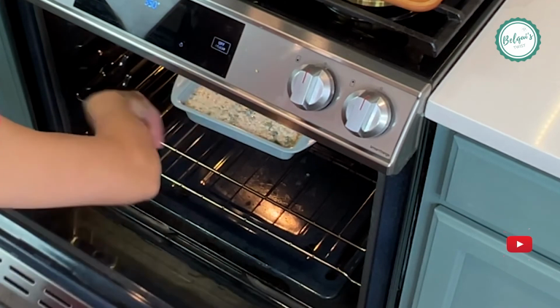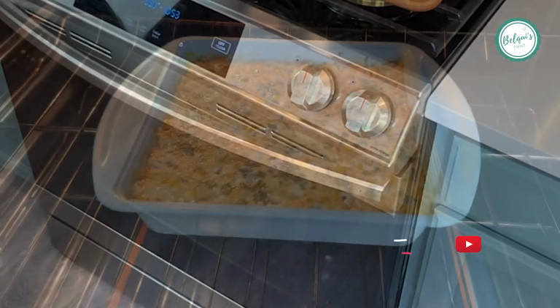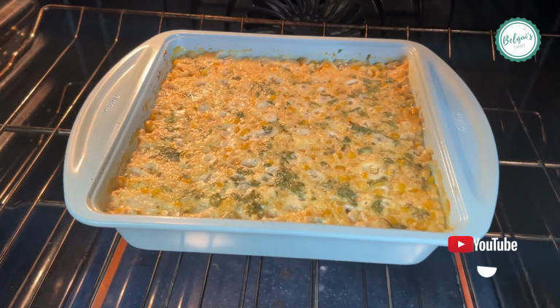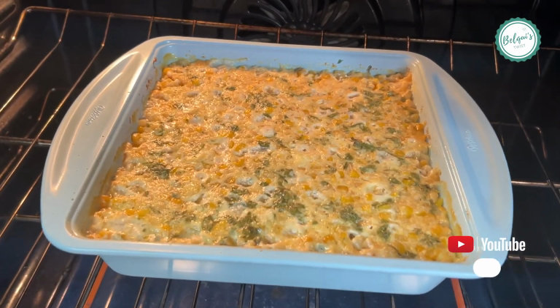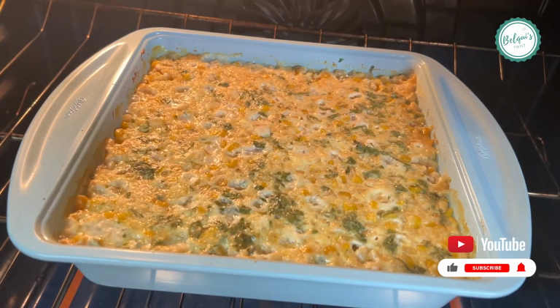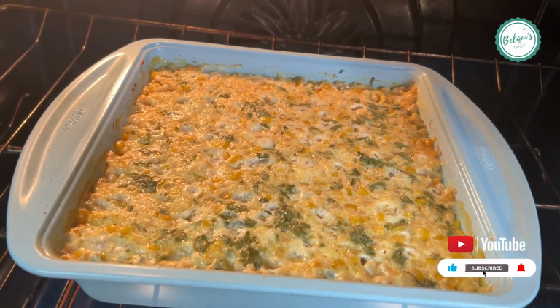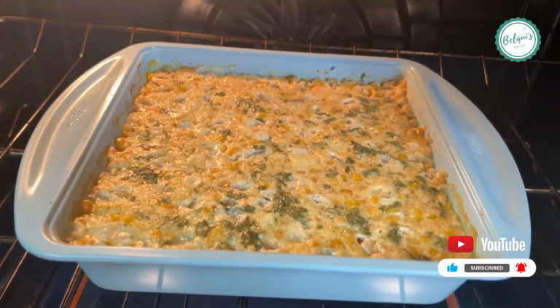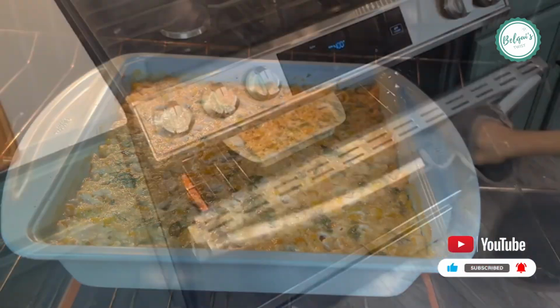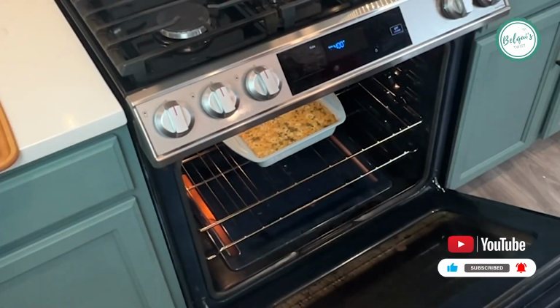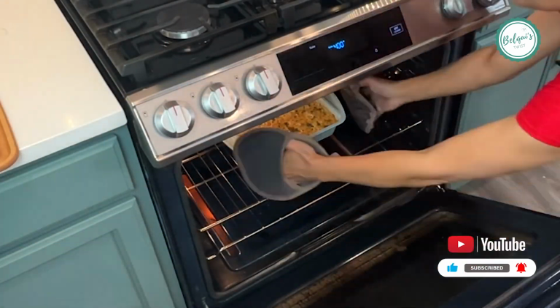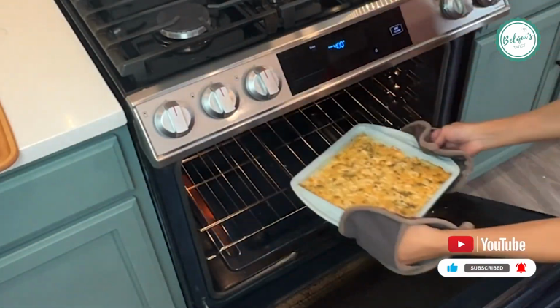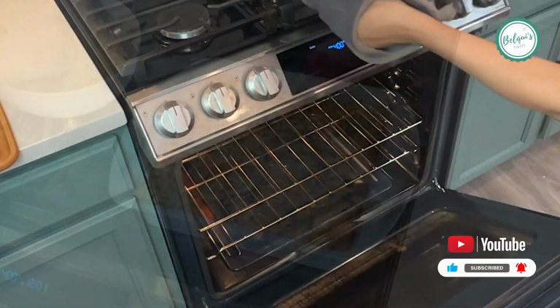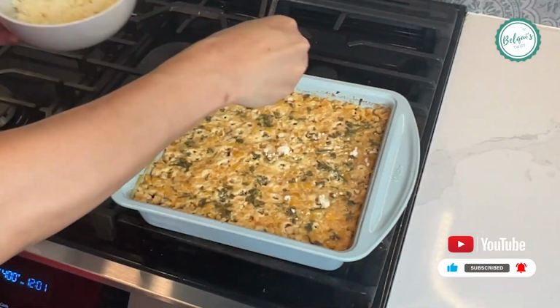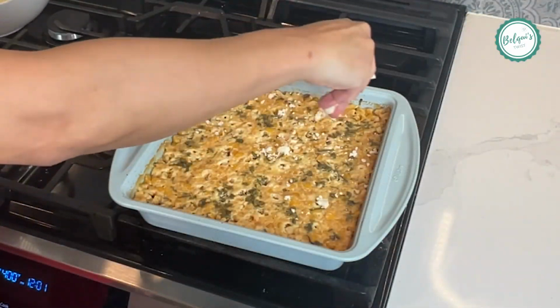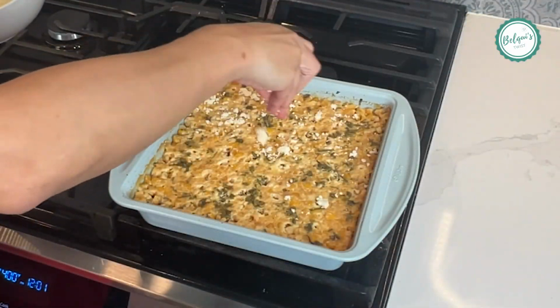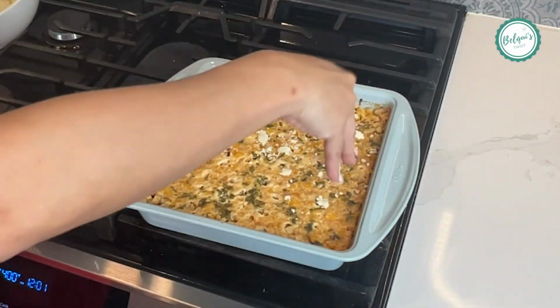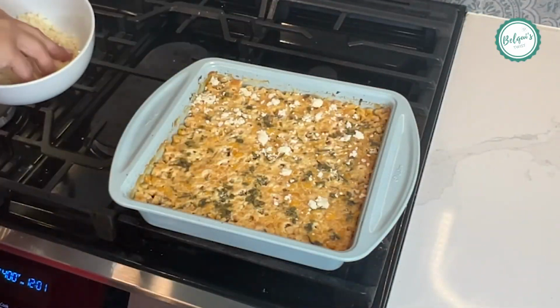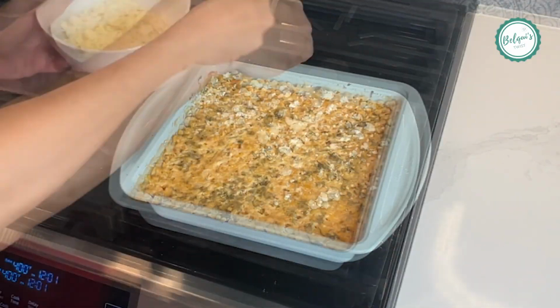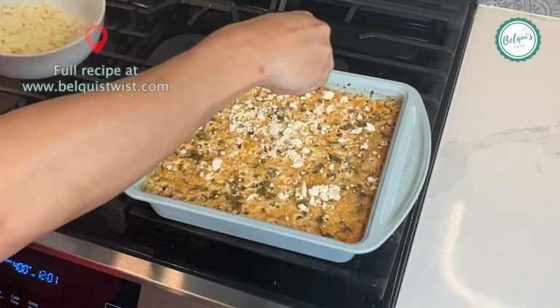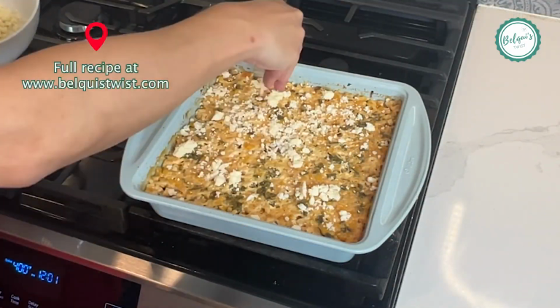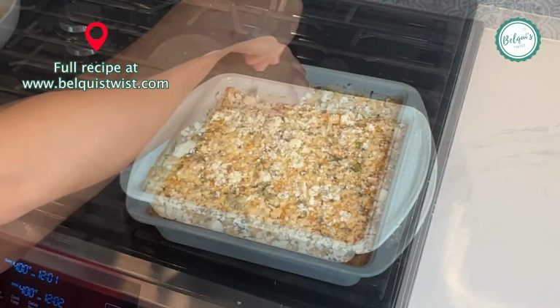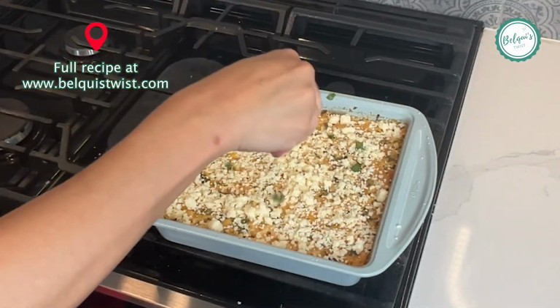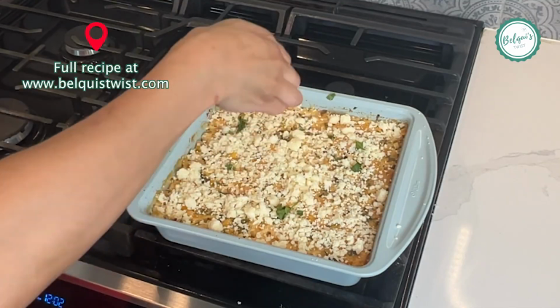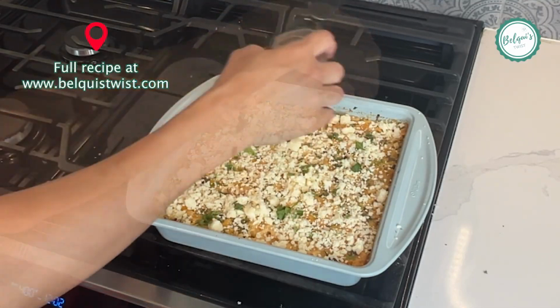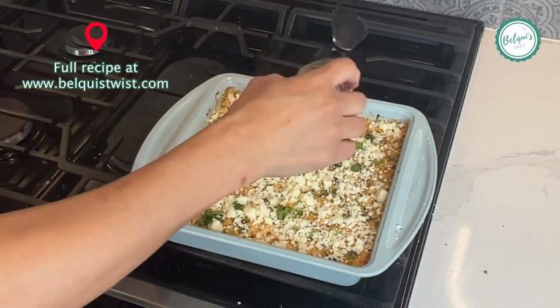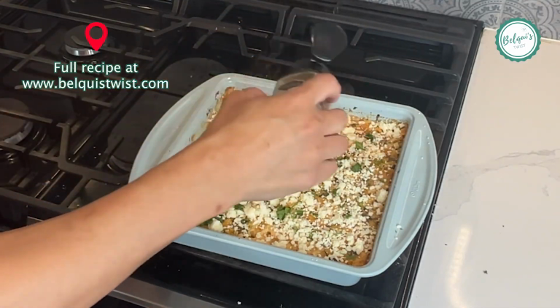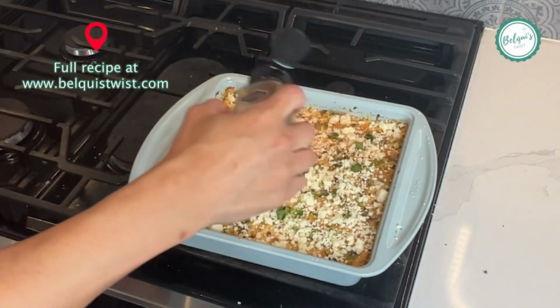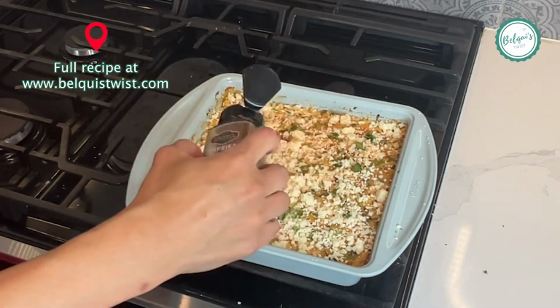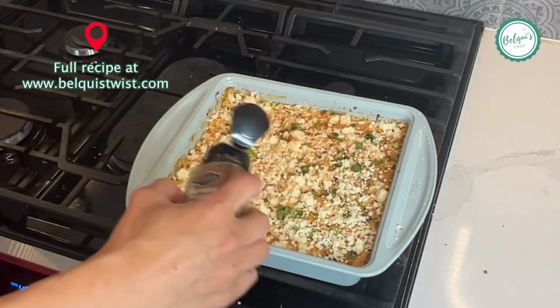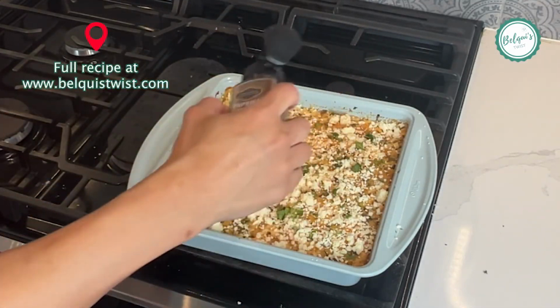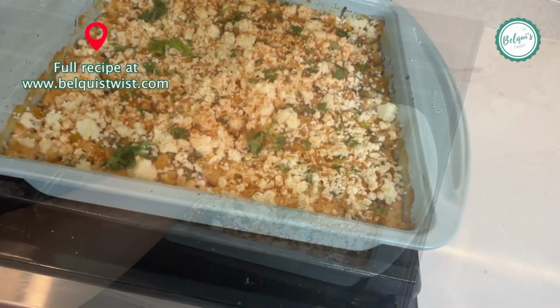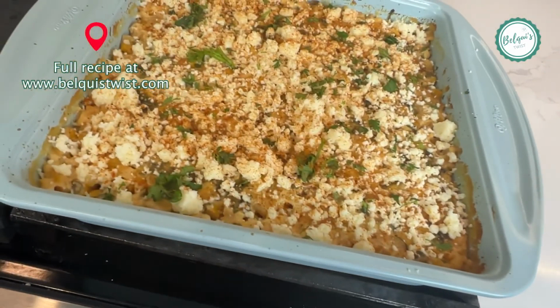Cook for about 35 to 45 minutes at 375, and when it's done — oh my God, it's amazing. You're gonna just top it with some cotija cheese, a little bit more chopped cilantro, and paprika. I really cannot go without the paprika.